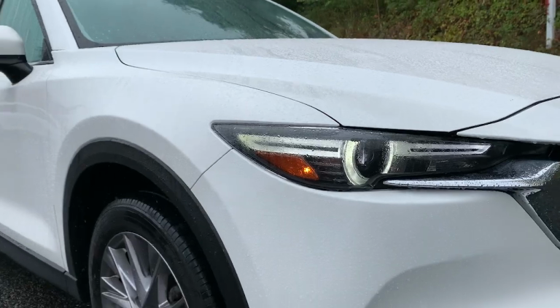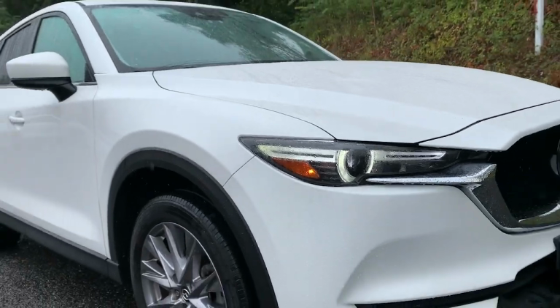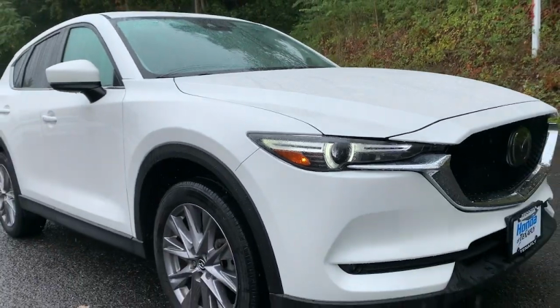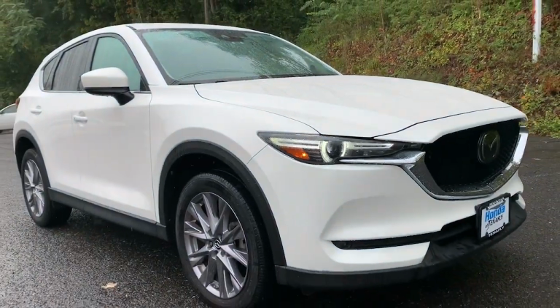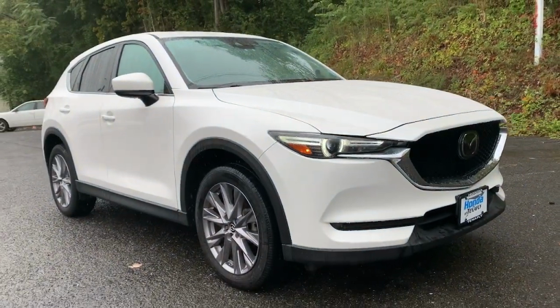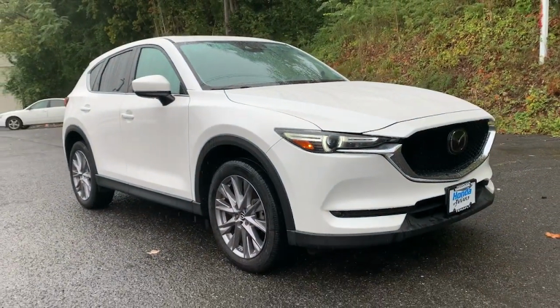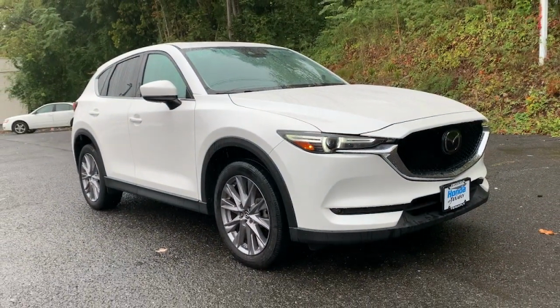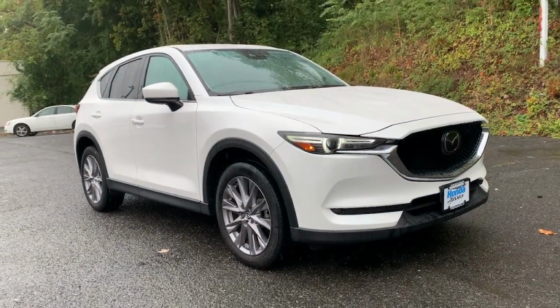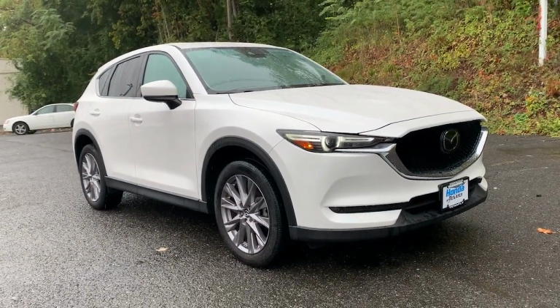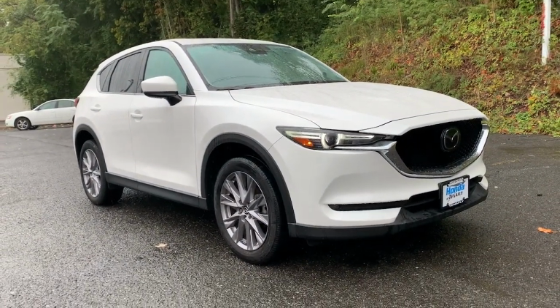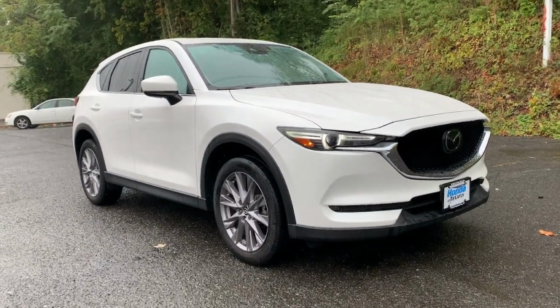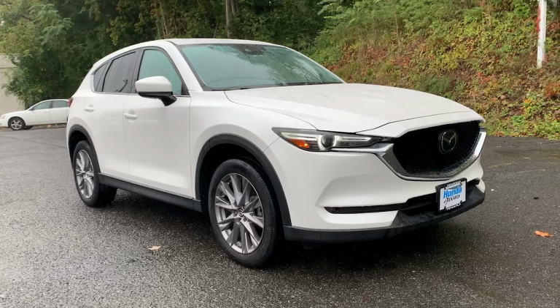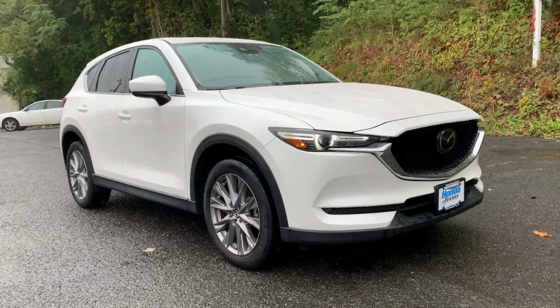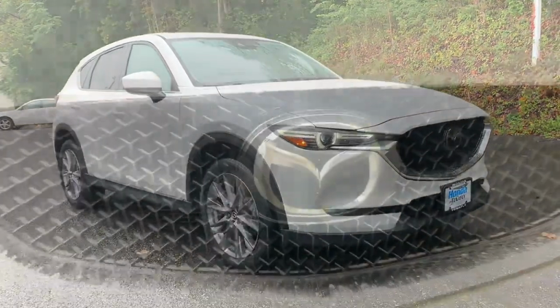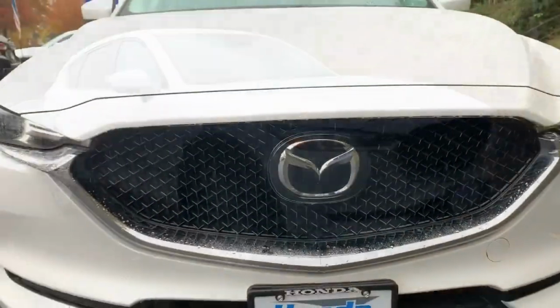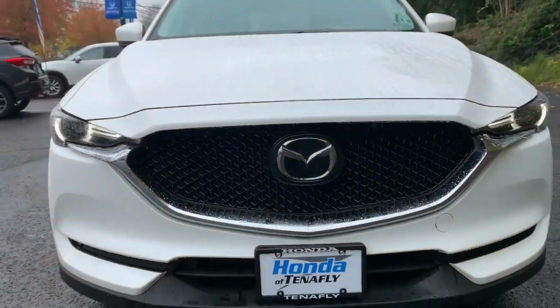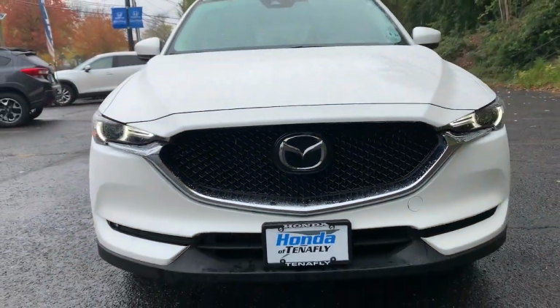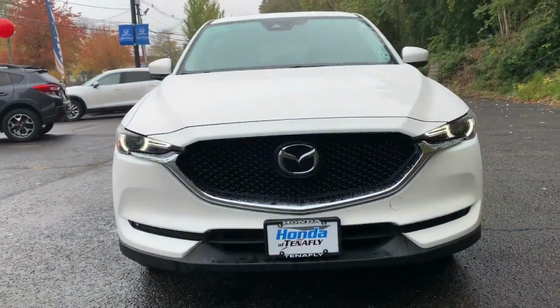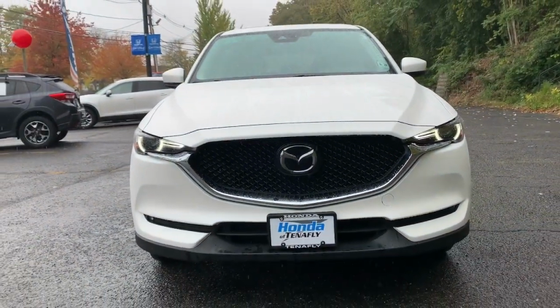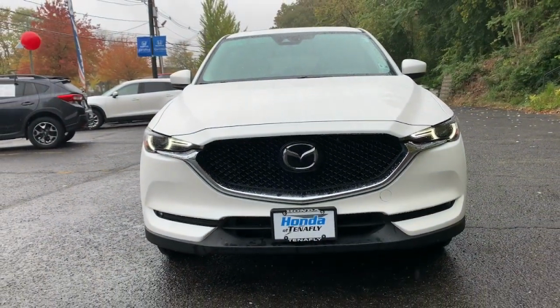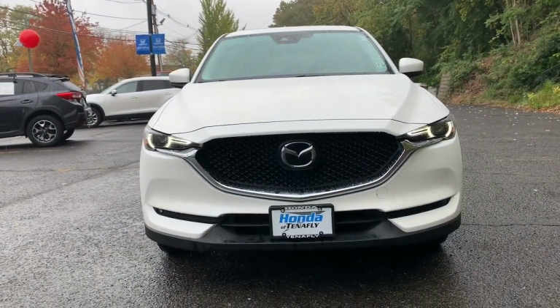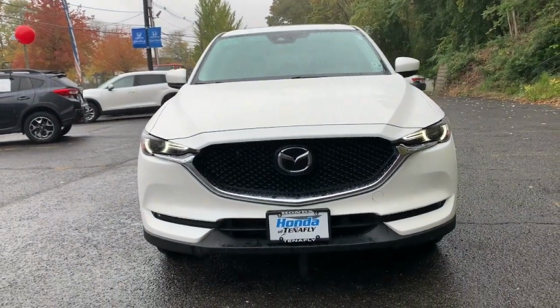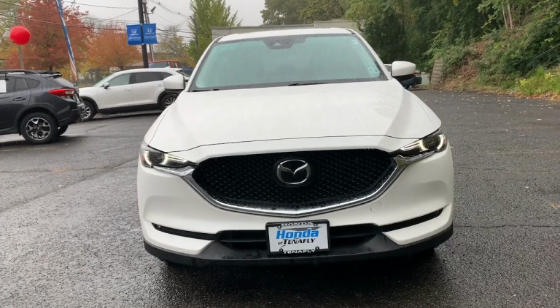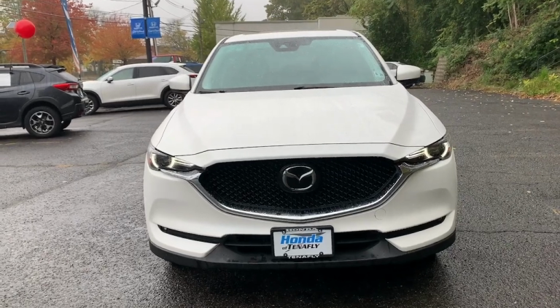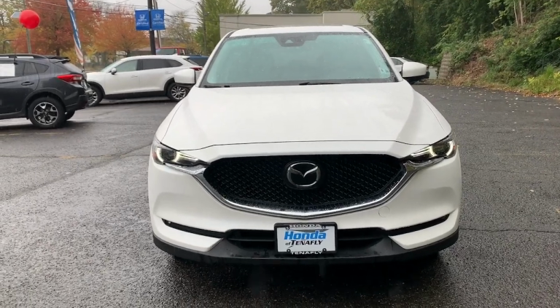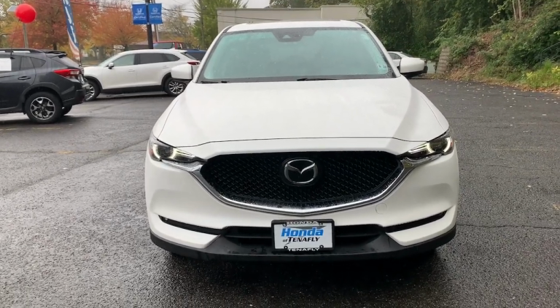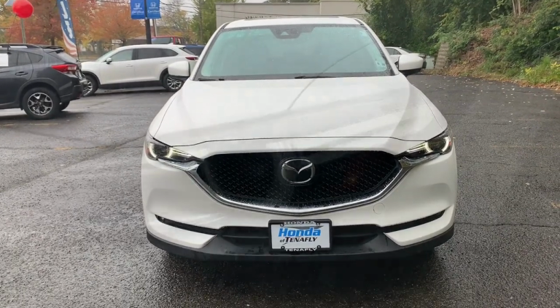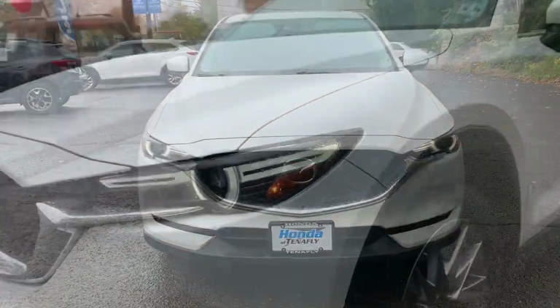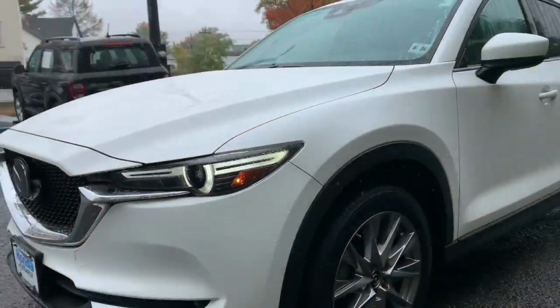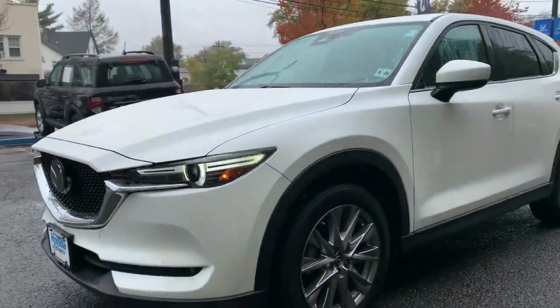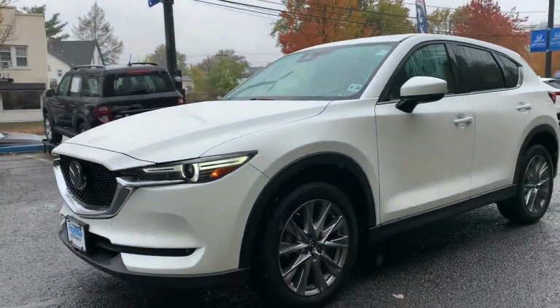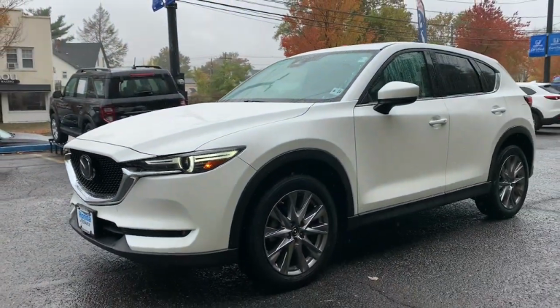Introducing the 2019 Mazda CX-5. With less than 30,000 miles on the odometer, this vehicle stands out from the rest. Enjoy the good life in this CX-5, the compact crossover with Highline style.